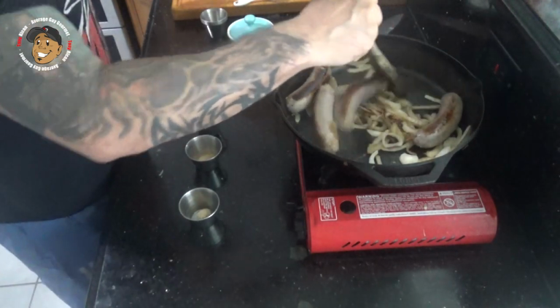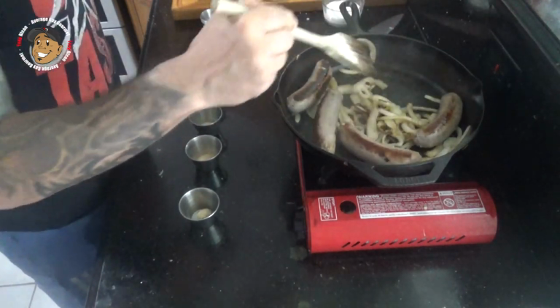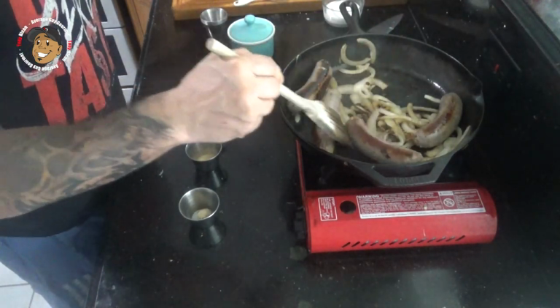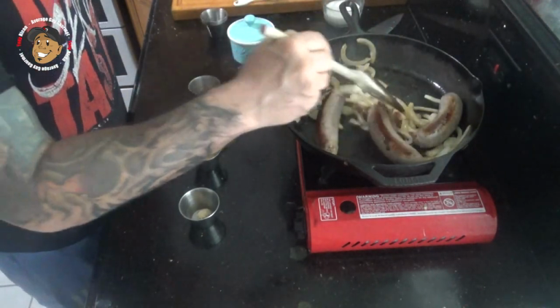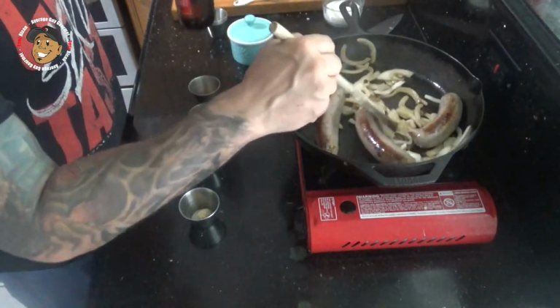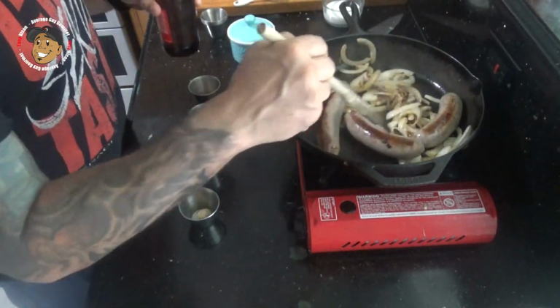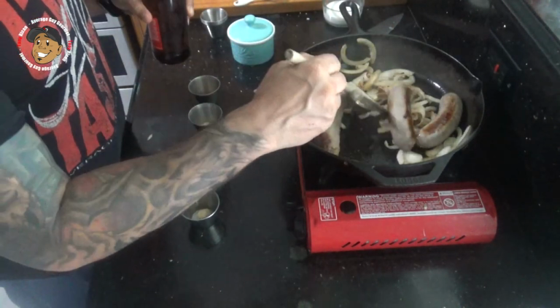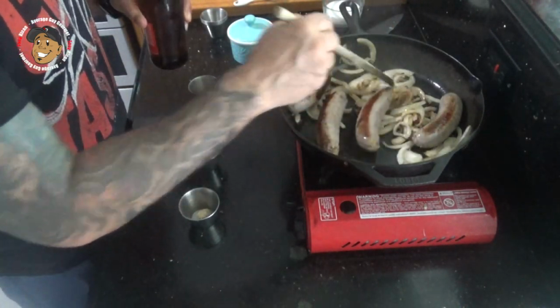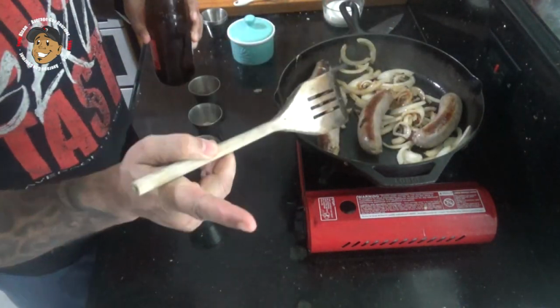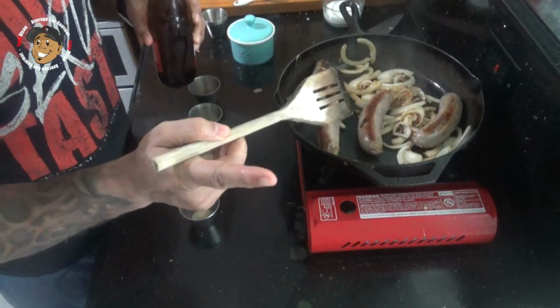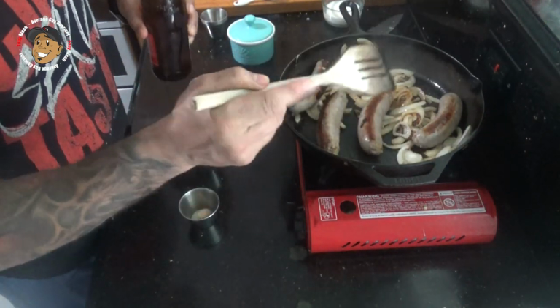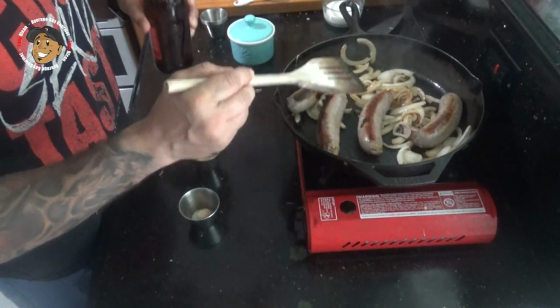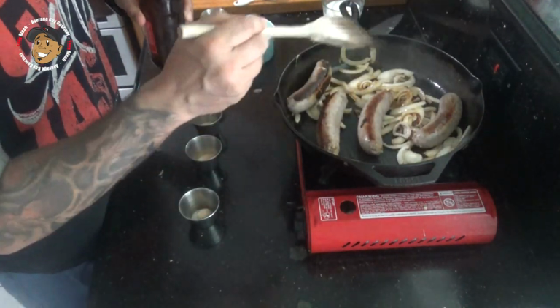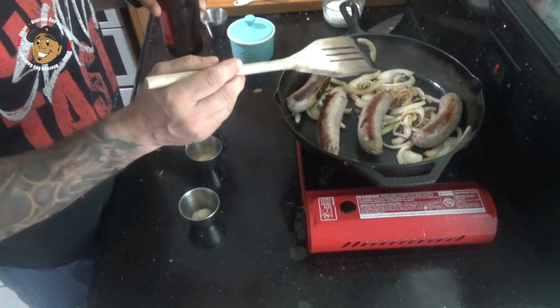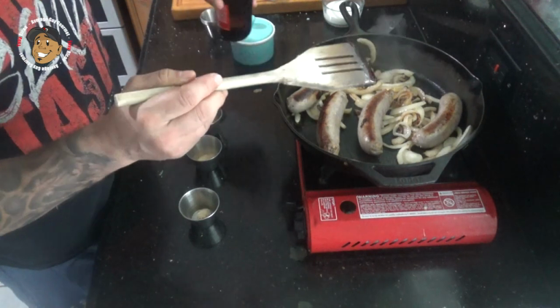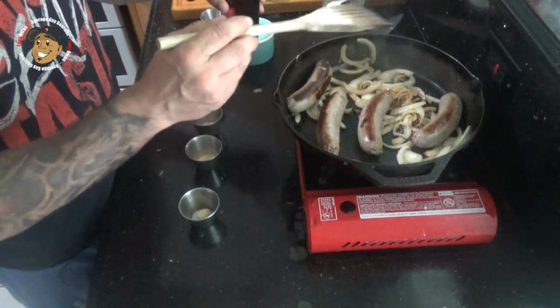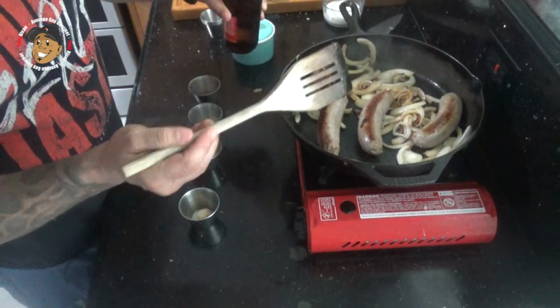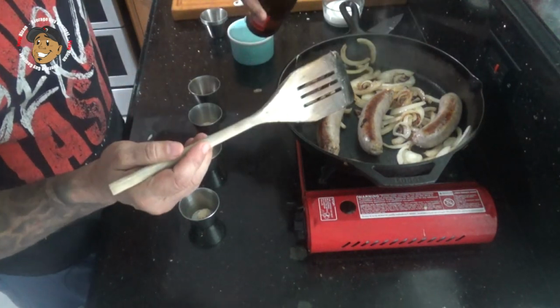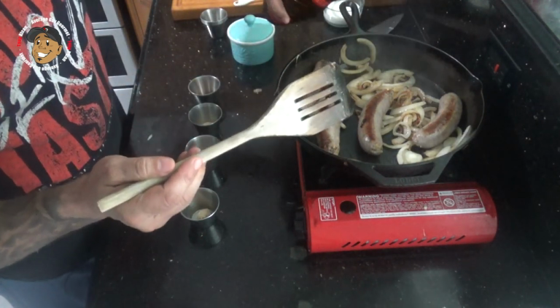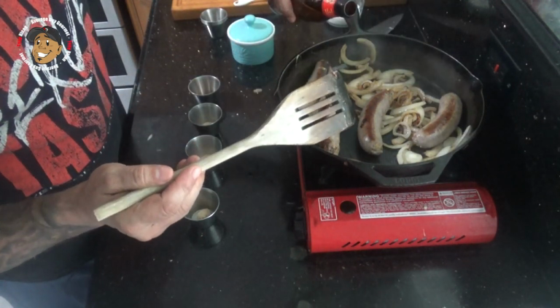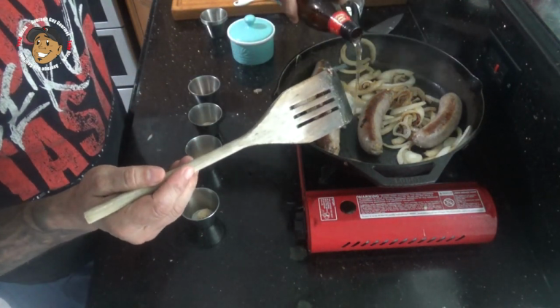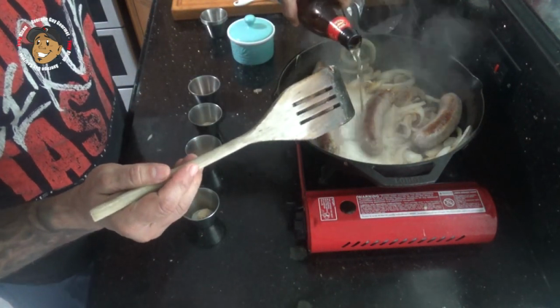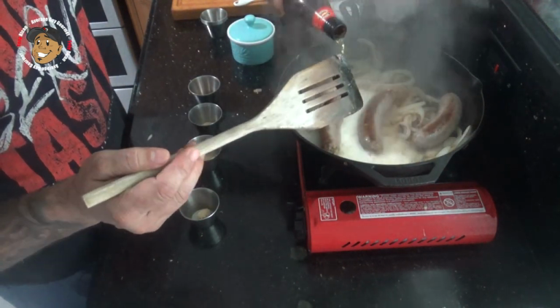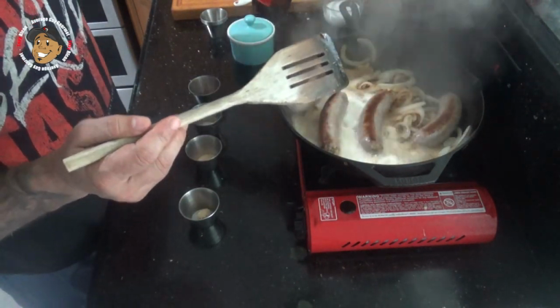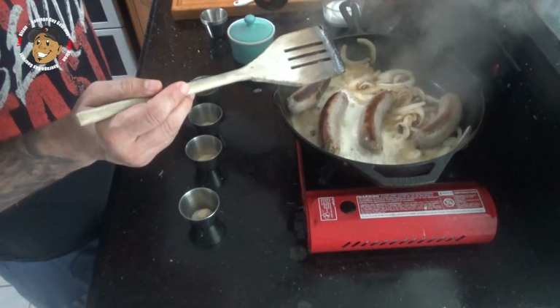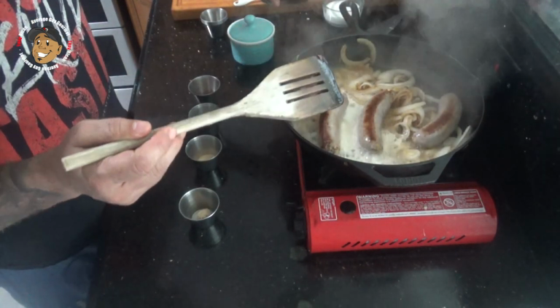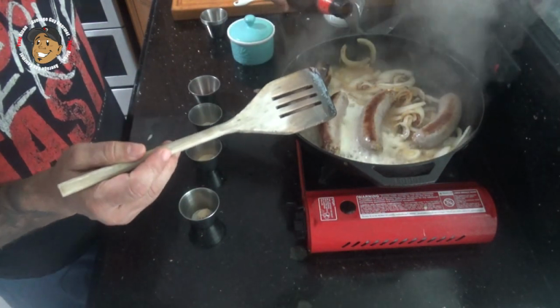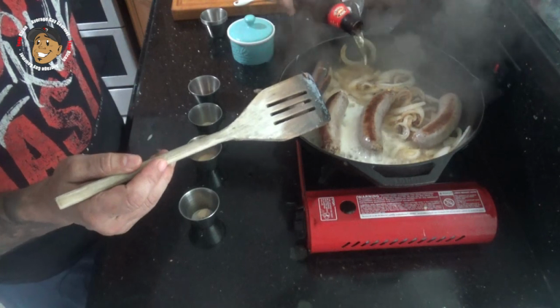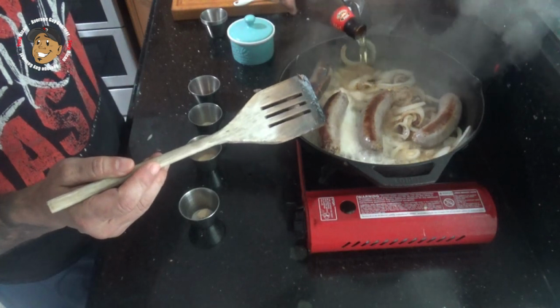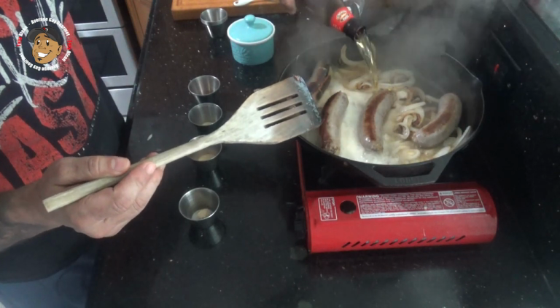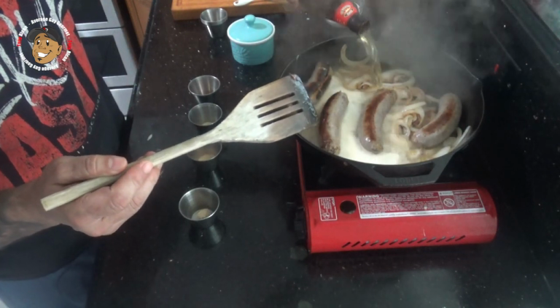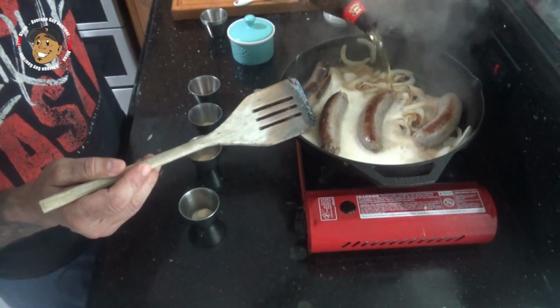After about 10 minutes, we're gonna go ahead and add our beer in, except I'm gonna save a quarter cup on the side for our beer cheese sauce. I'm gonna let this simmer for another 15 minutes.